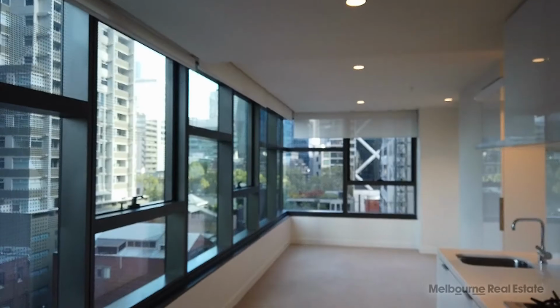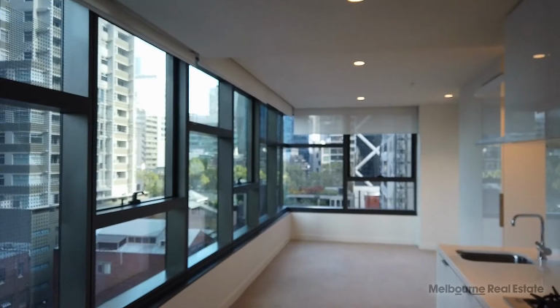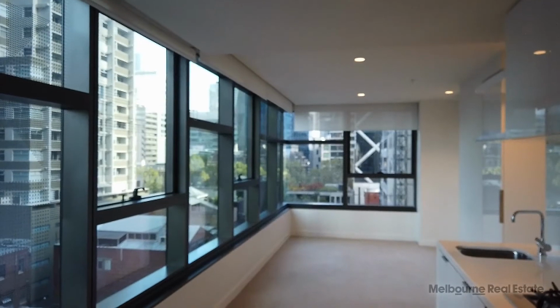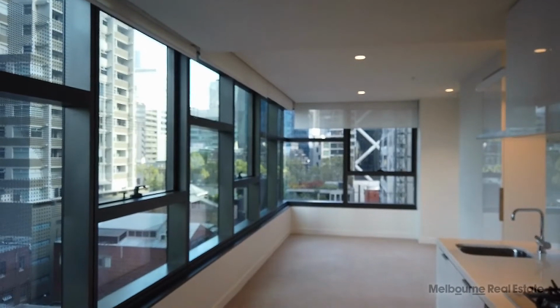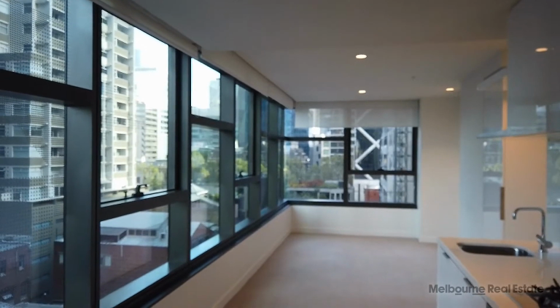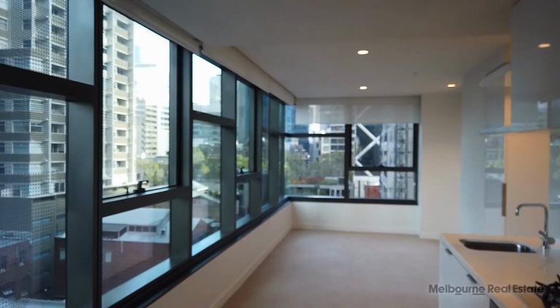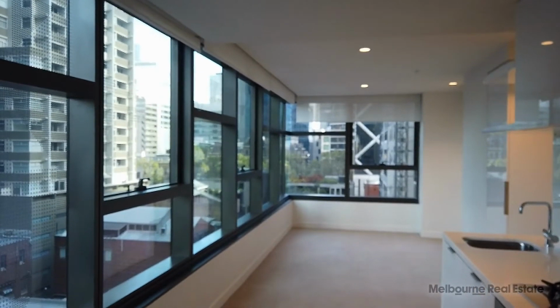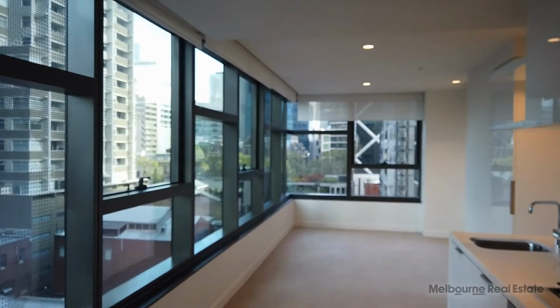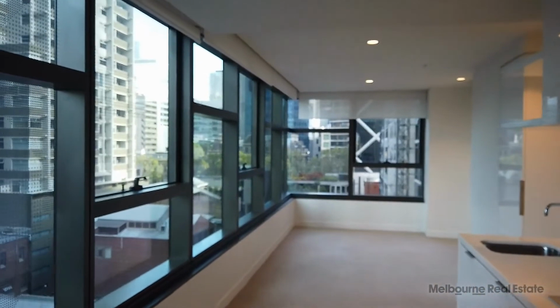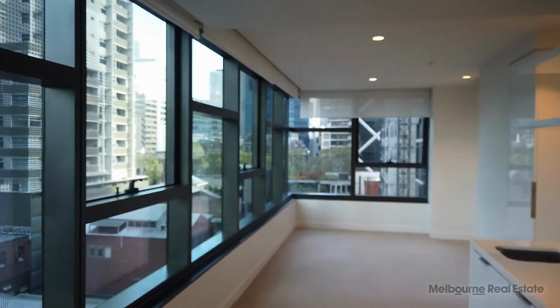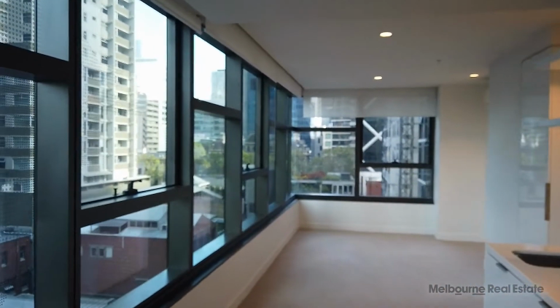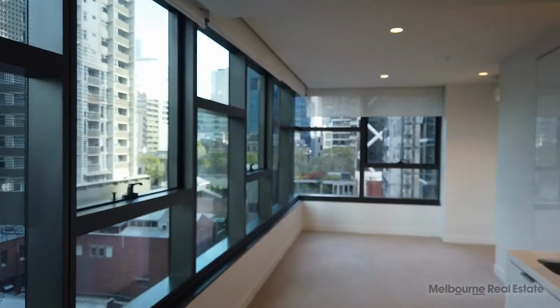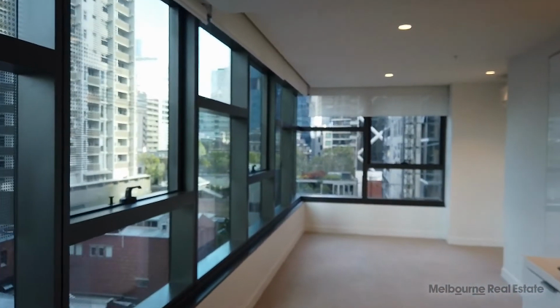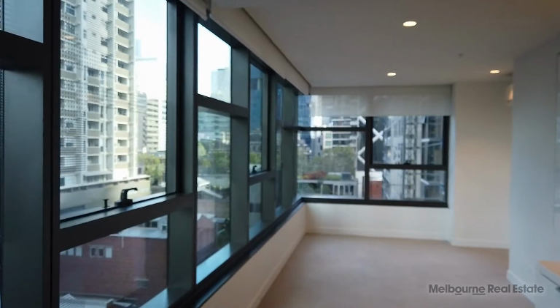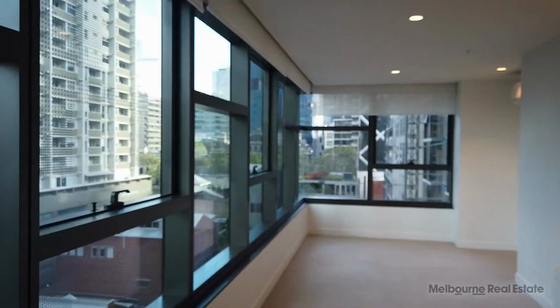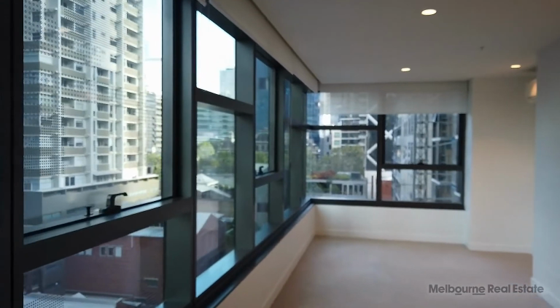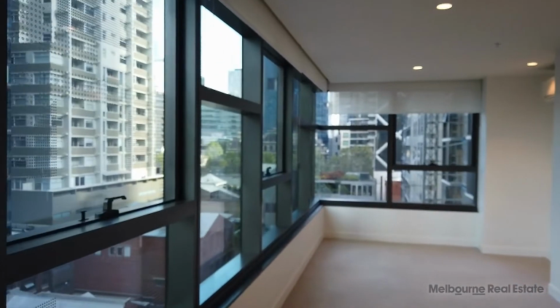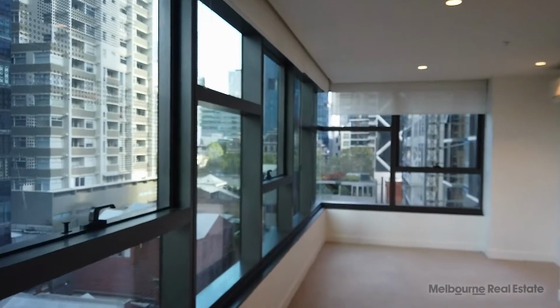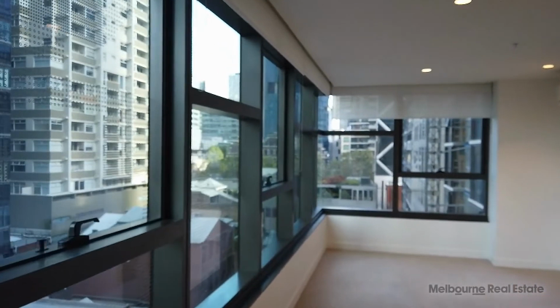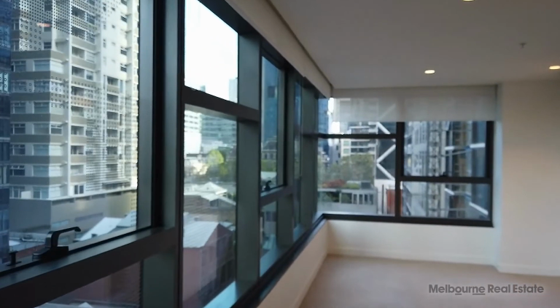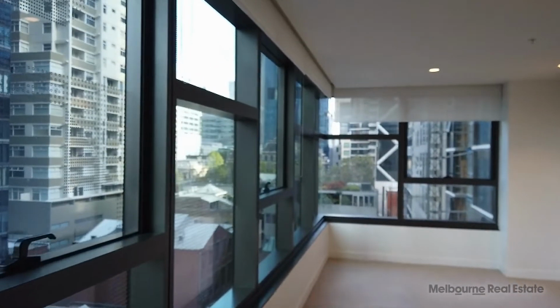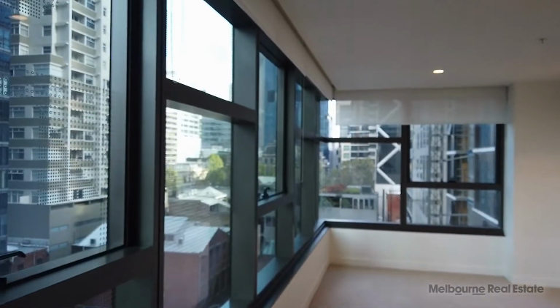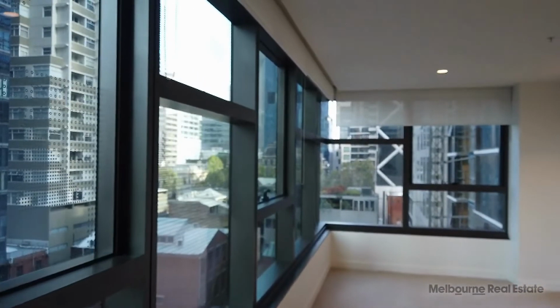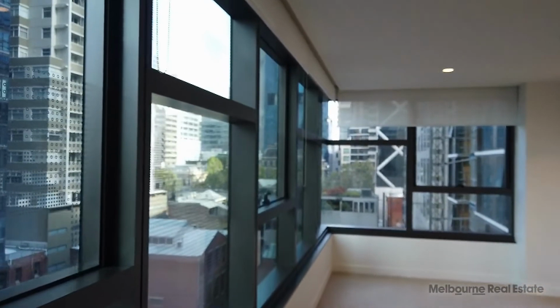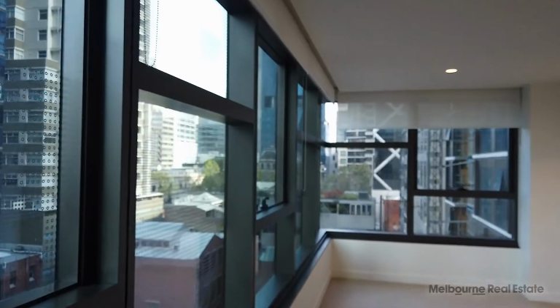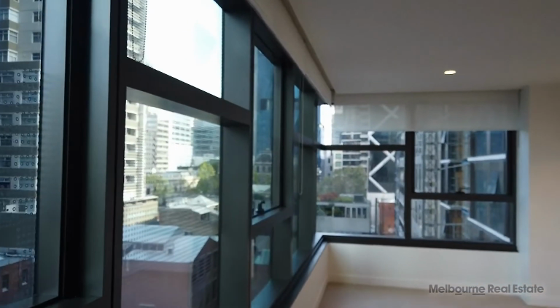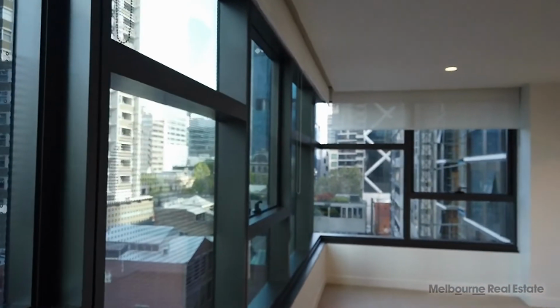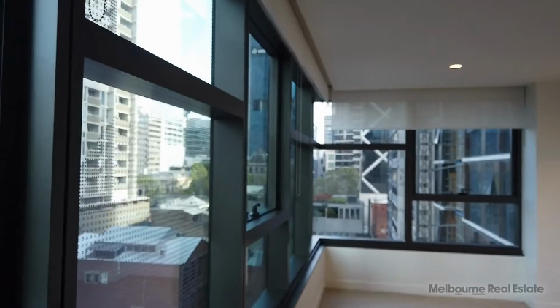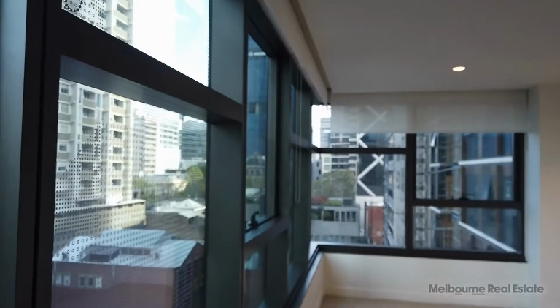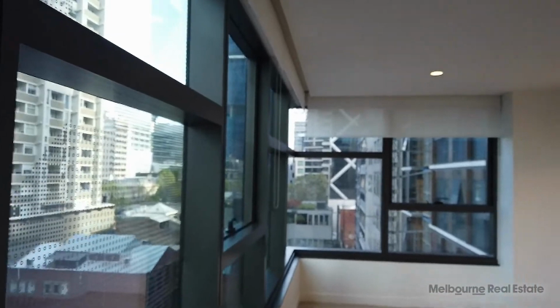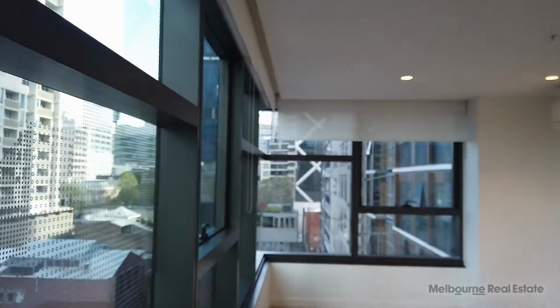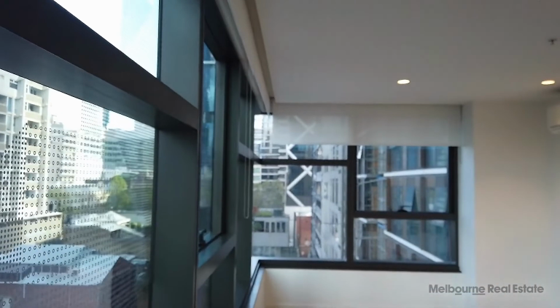This is Eleni from Melbourne Real Estate and welcome to the walkthrough tour of 601 at 285 La Trobe Street. This apartment has been designed to give you the best of both worlds with apartment living and the city lifestyle.